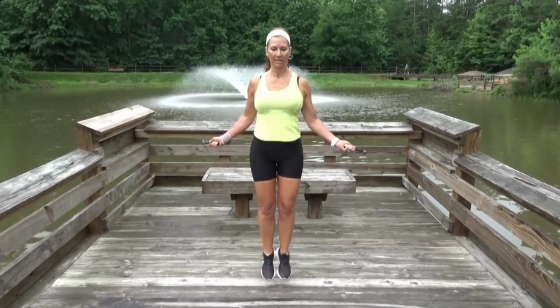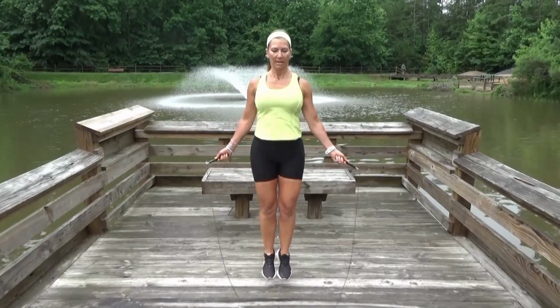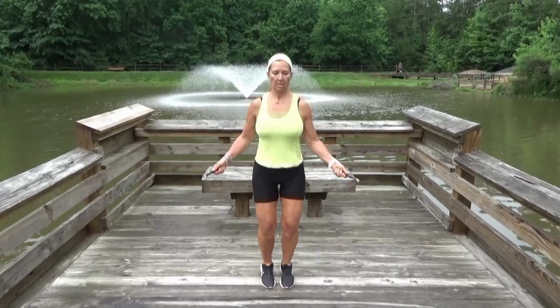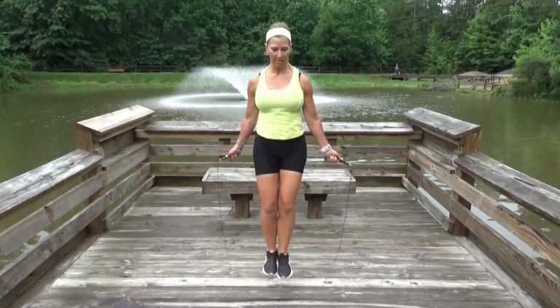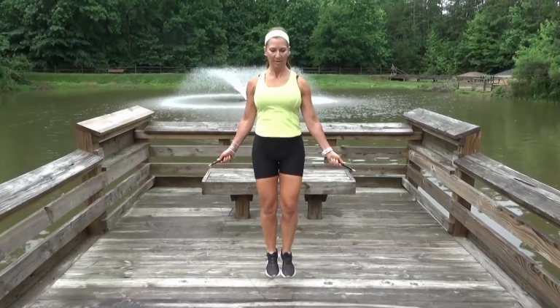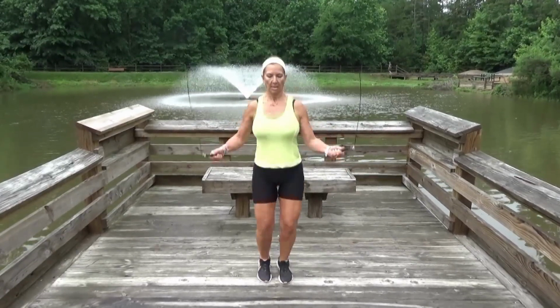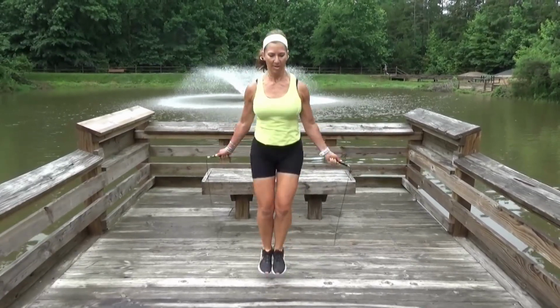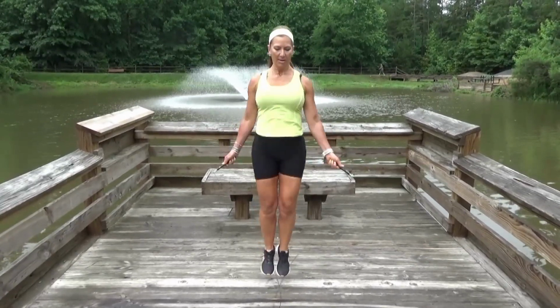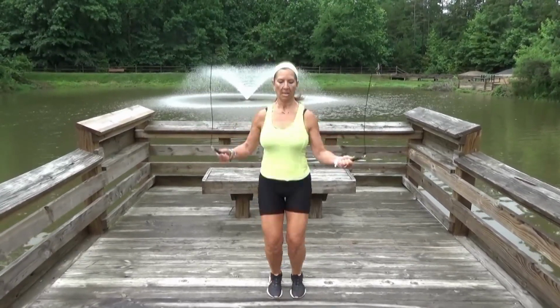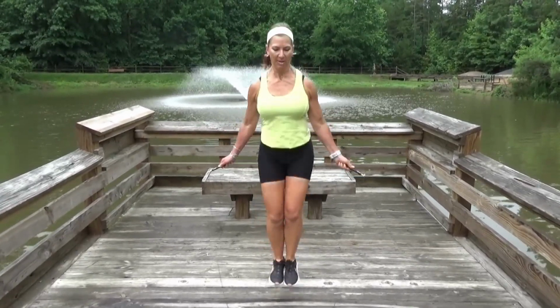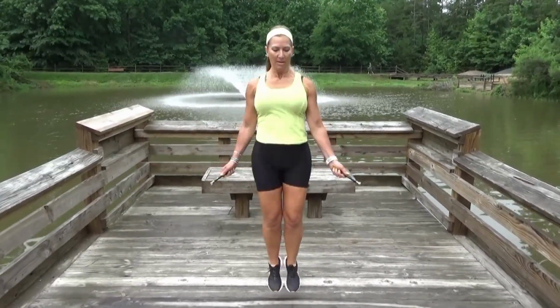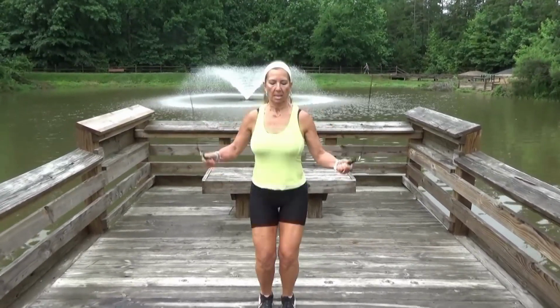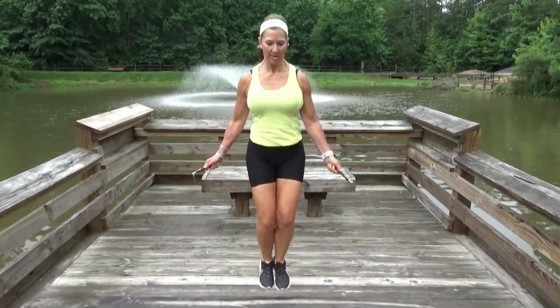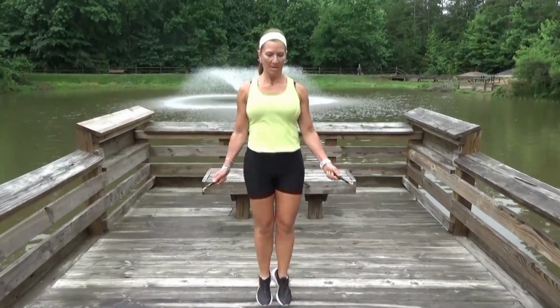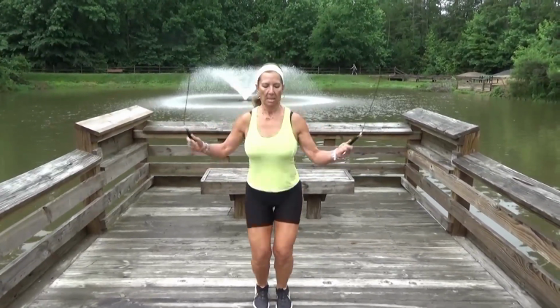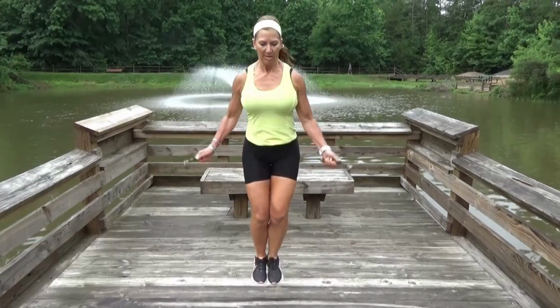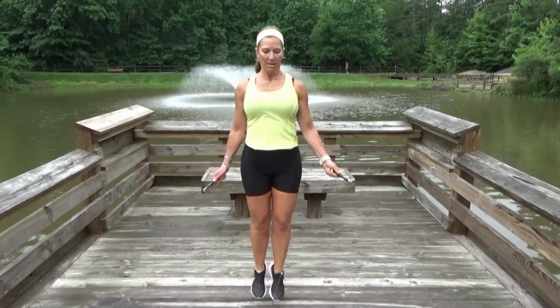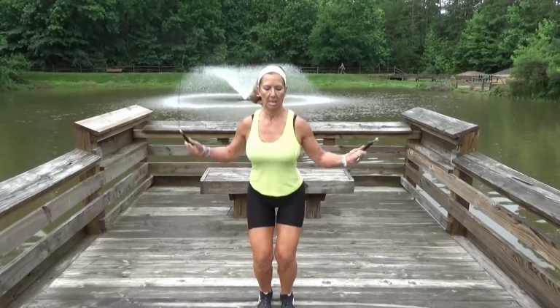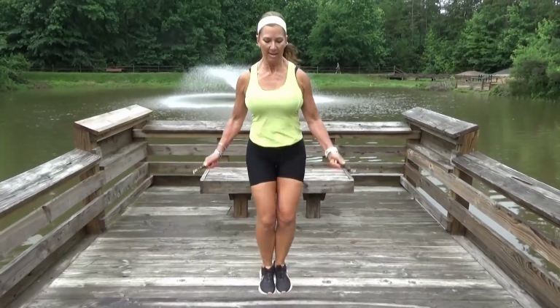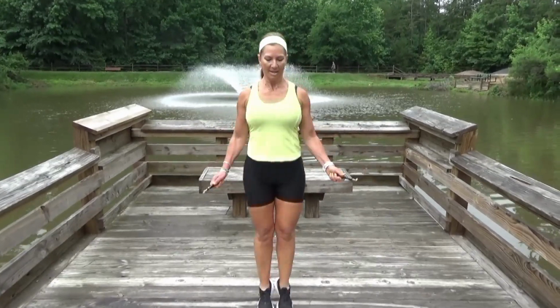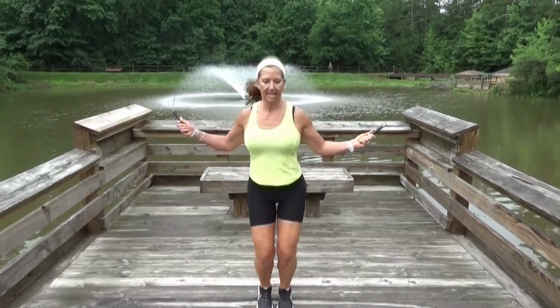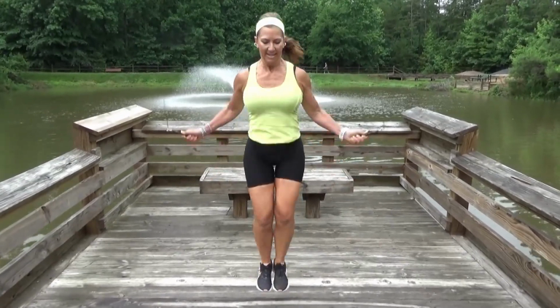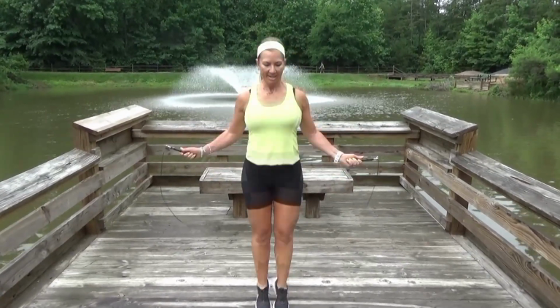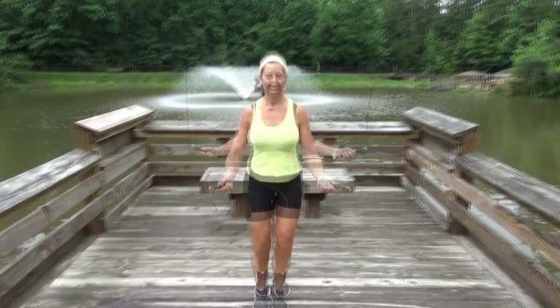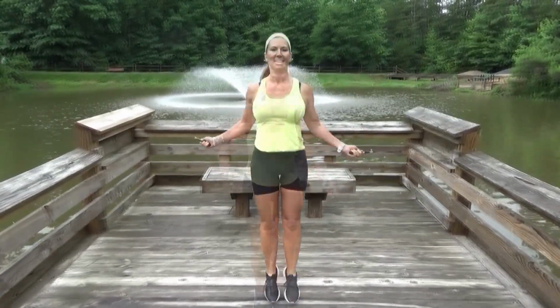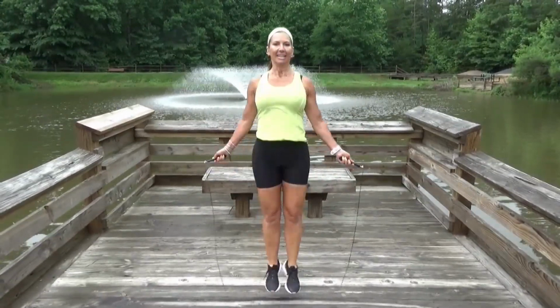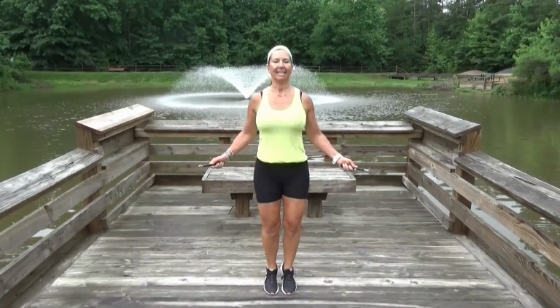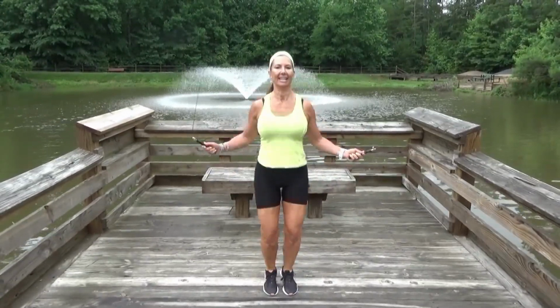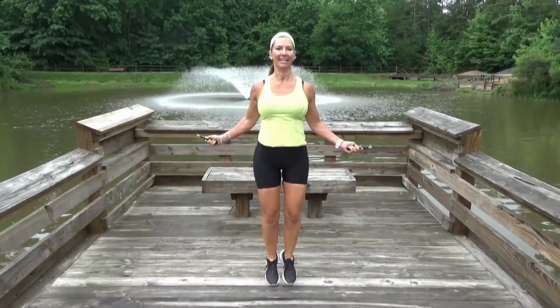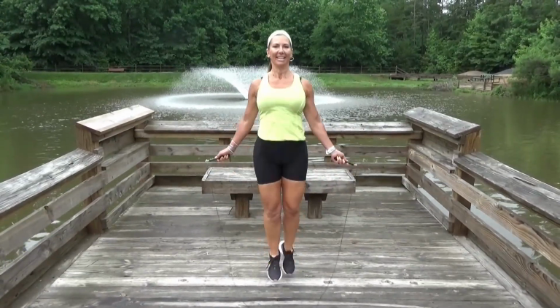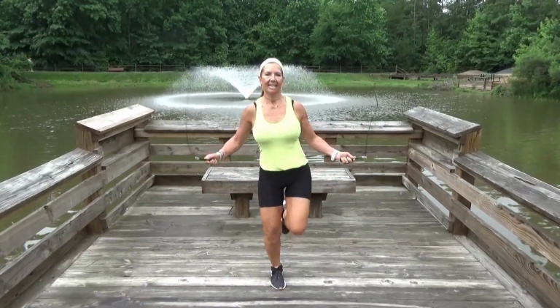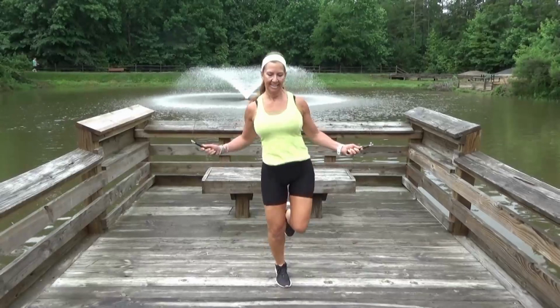You can also practice tricks on it, do different things on the jump rope, keeping it fun. Jumping rope has many, many benefits, including improving bone density, improving heart health, and even stress relief.